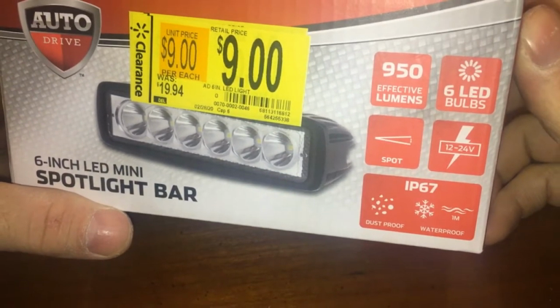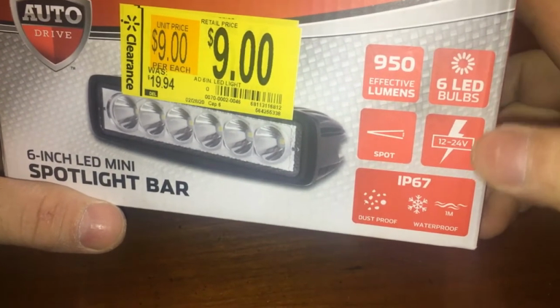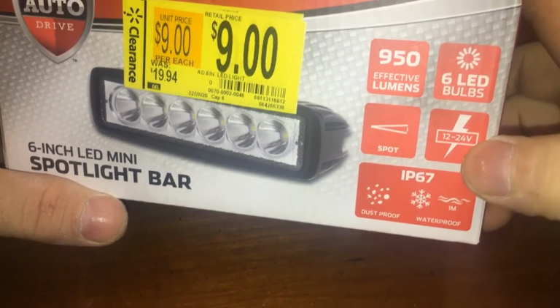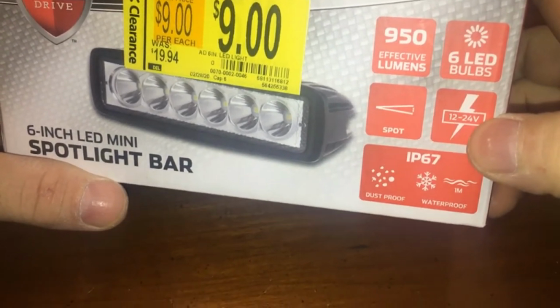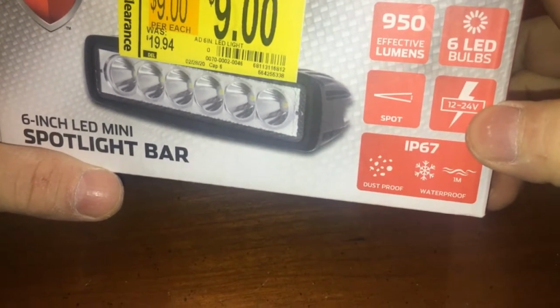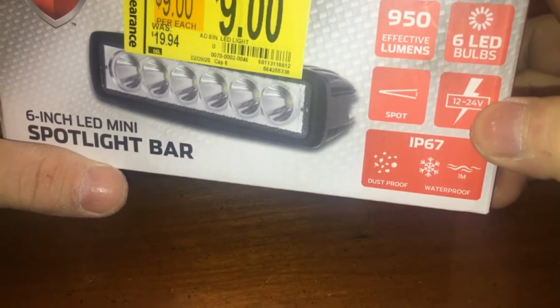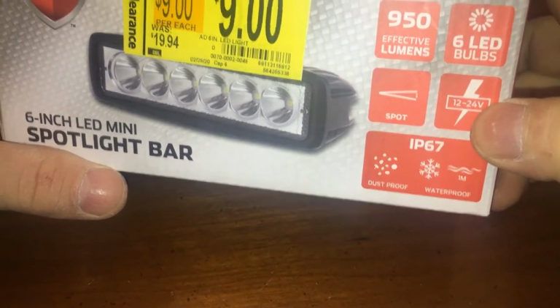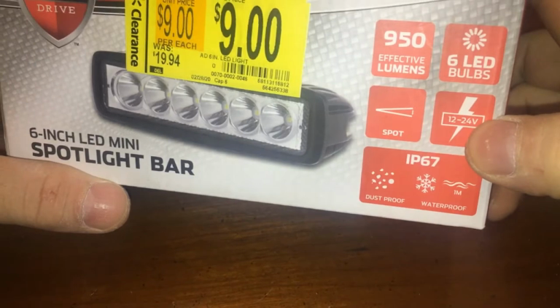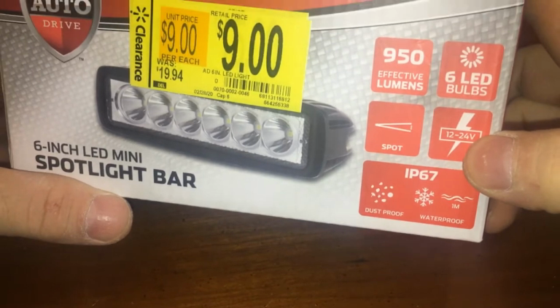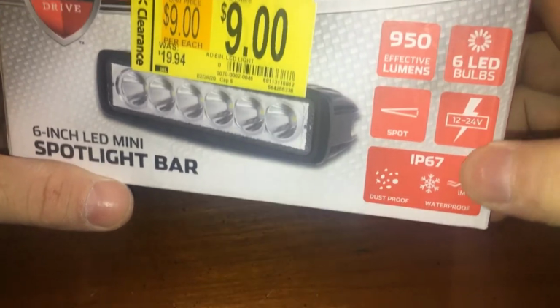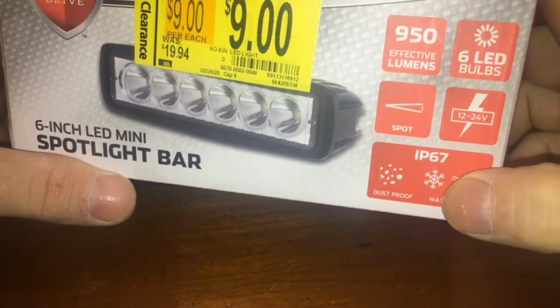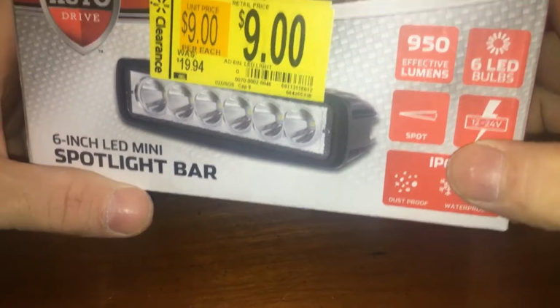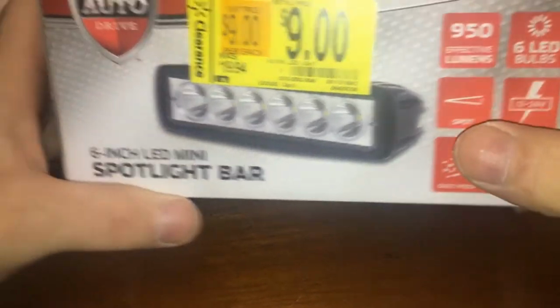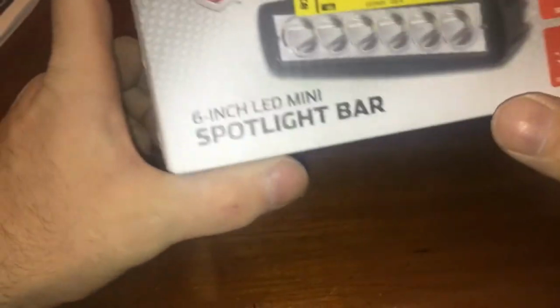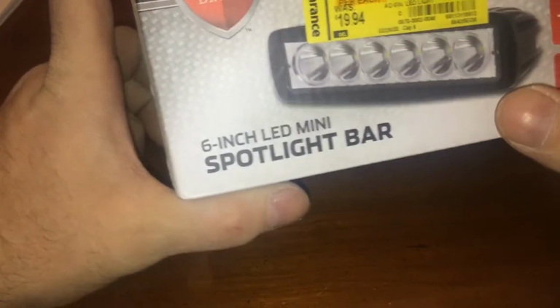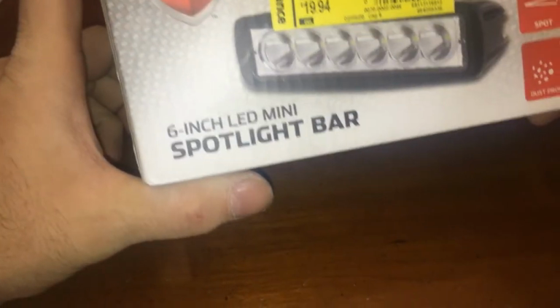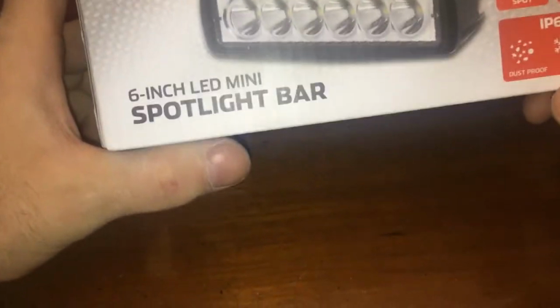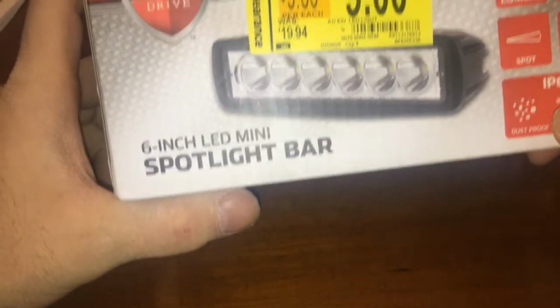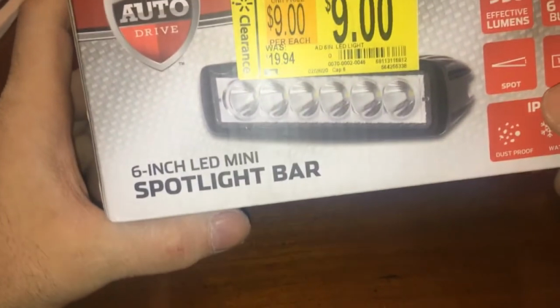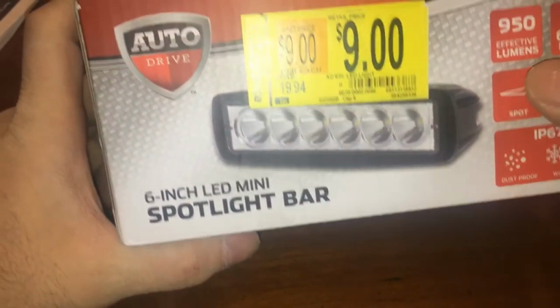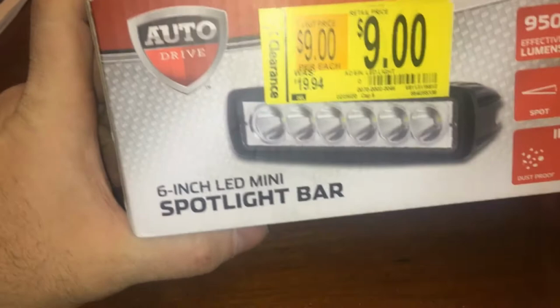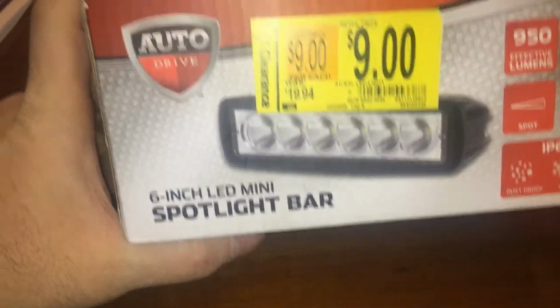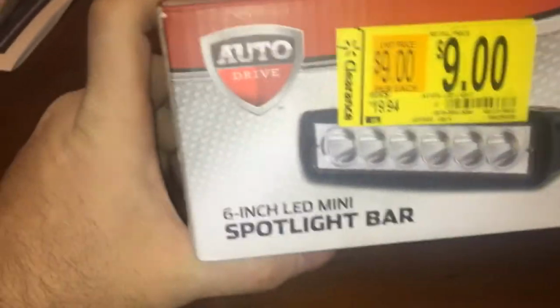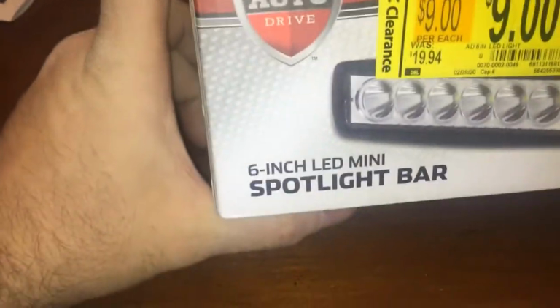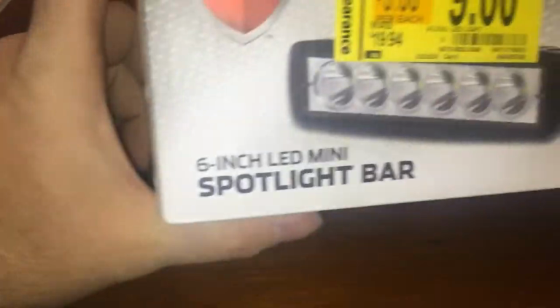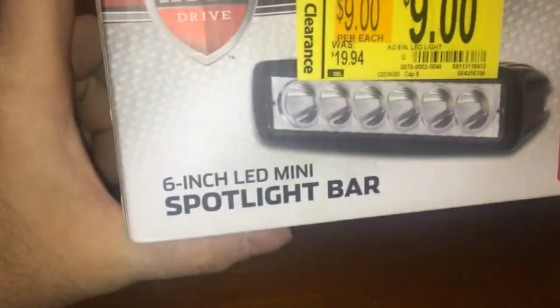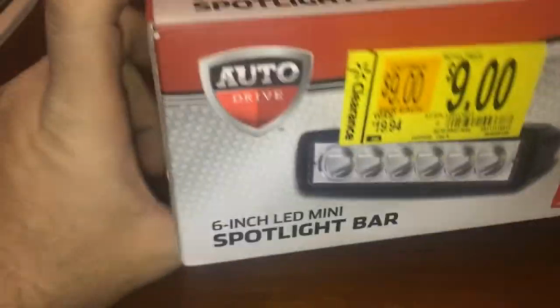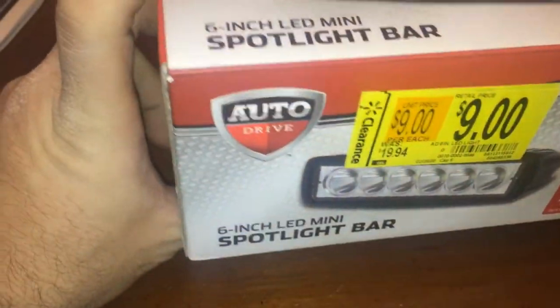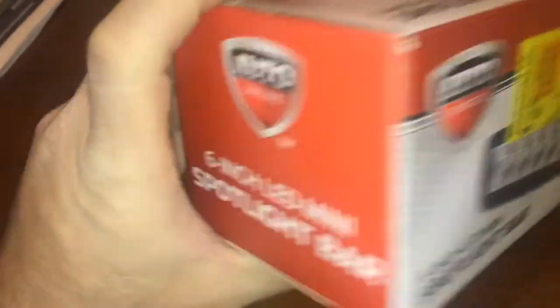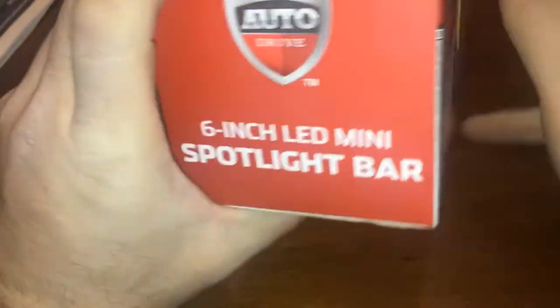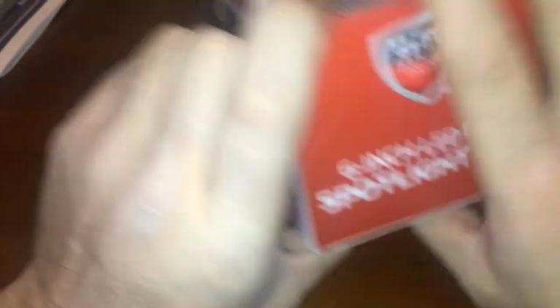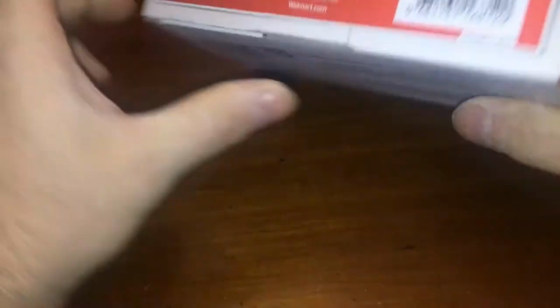They can do 12 to 24 volt - that's pretty cool. IP67 rated or whatever. I'm not sure what LEDs are in here, but I do know that they are pretty bright.